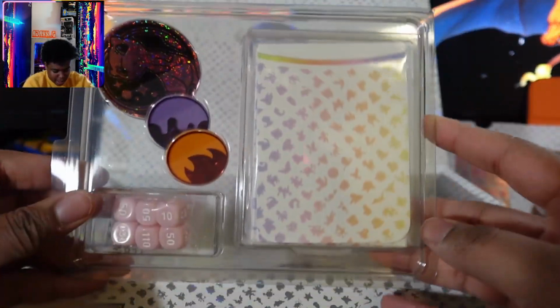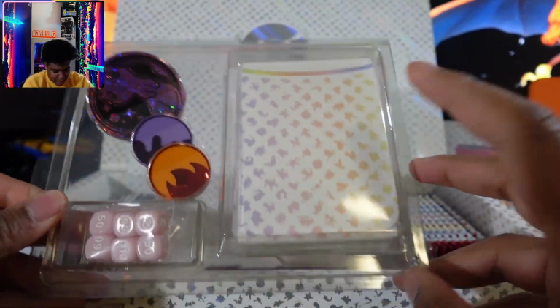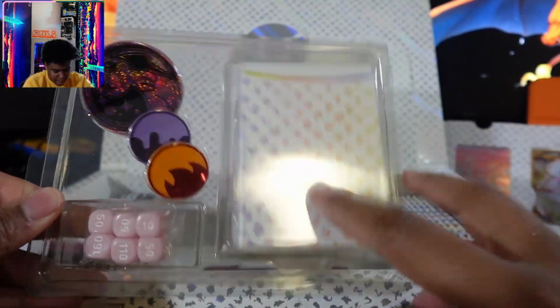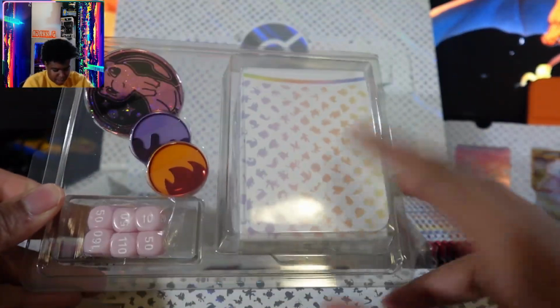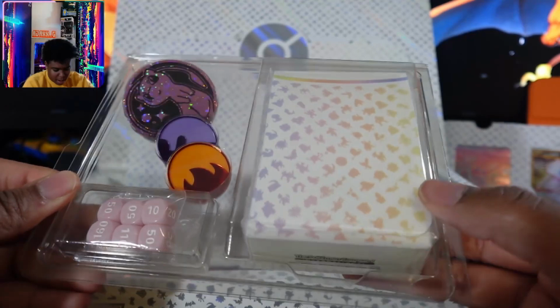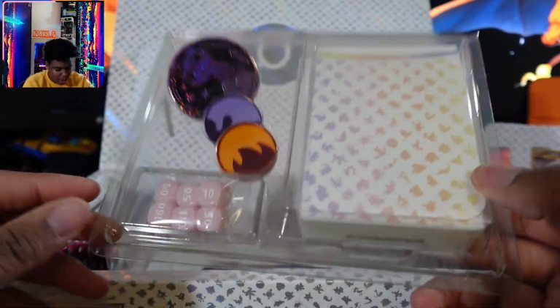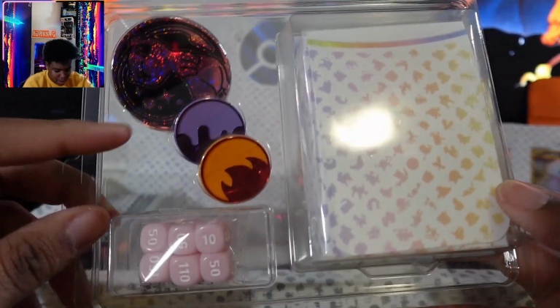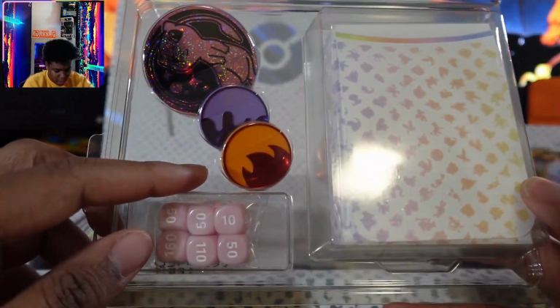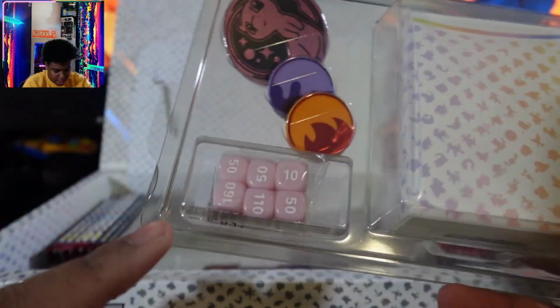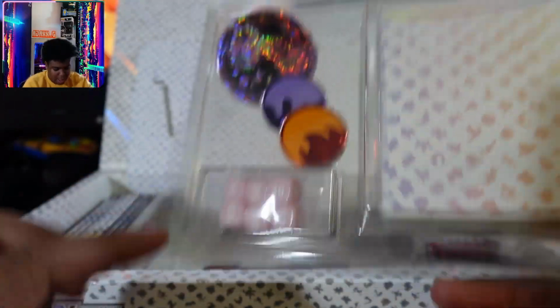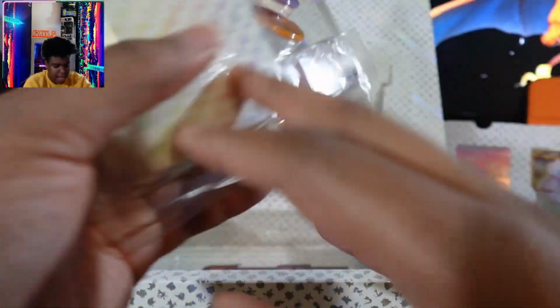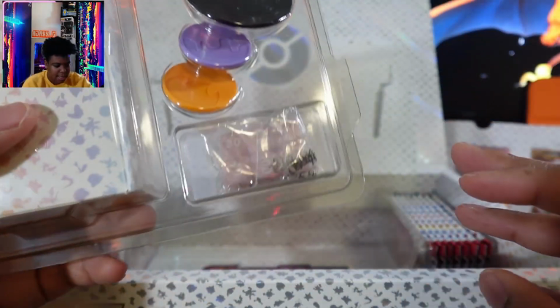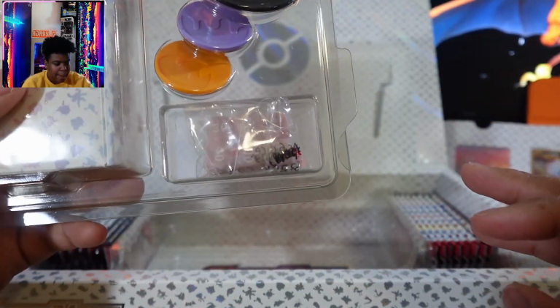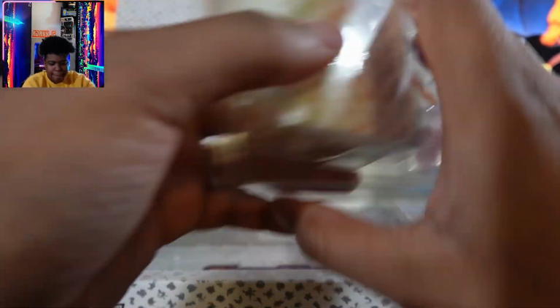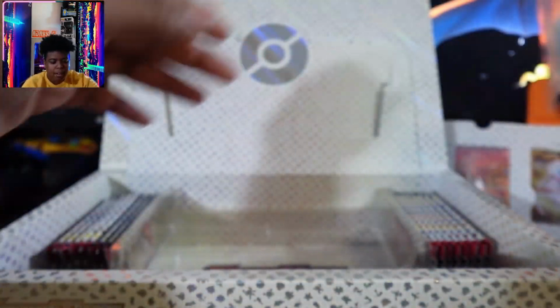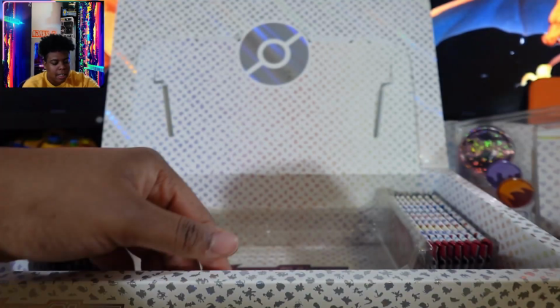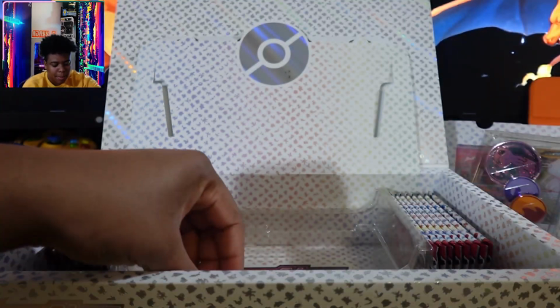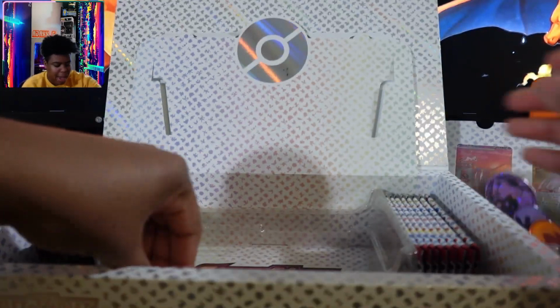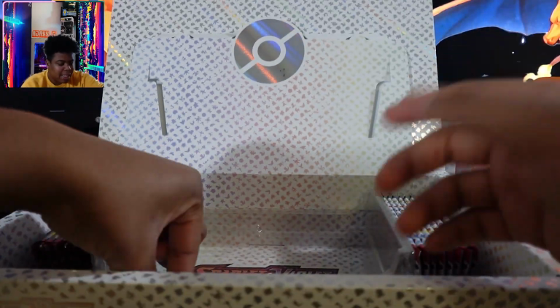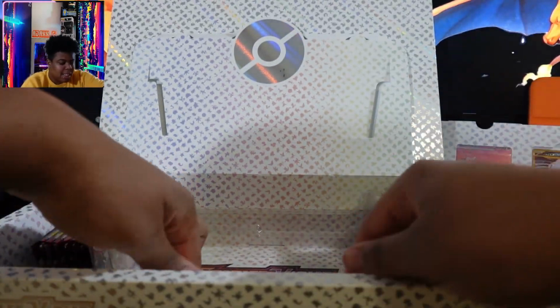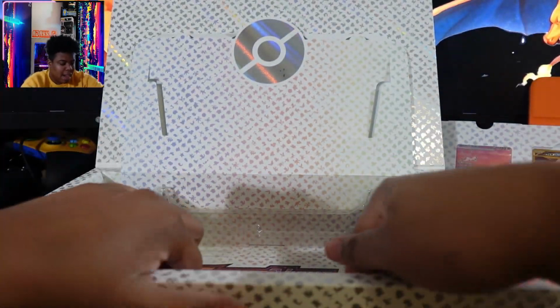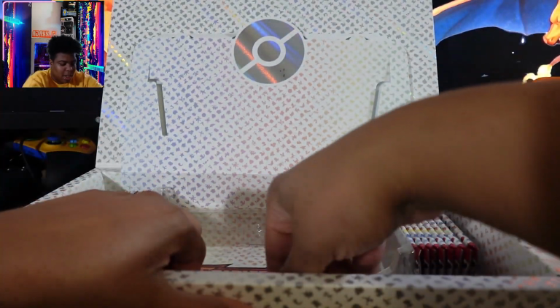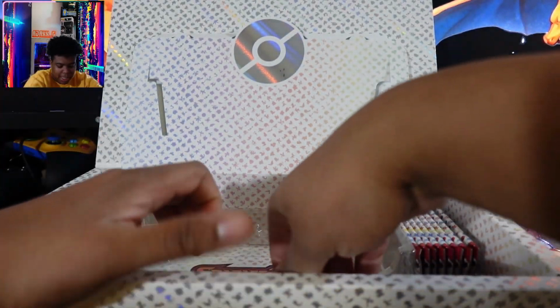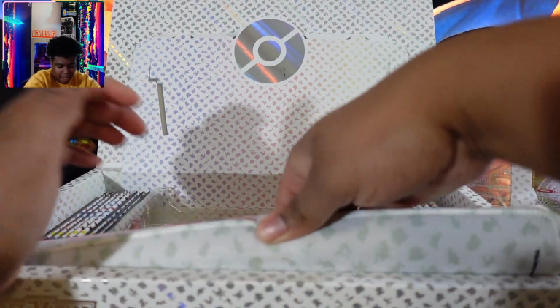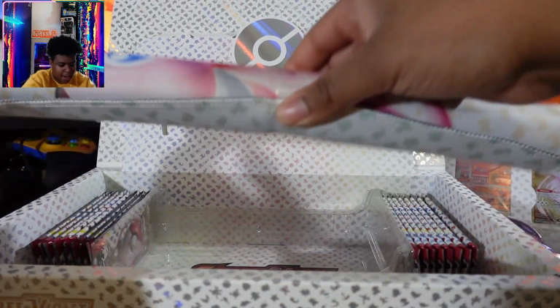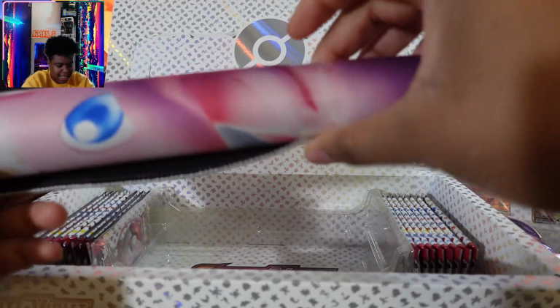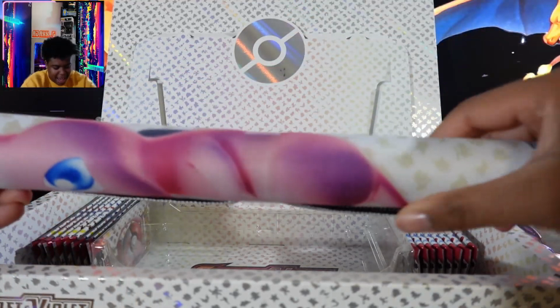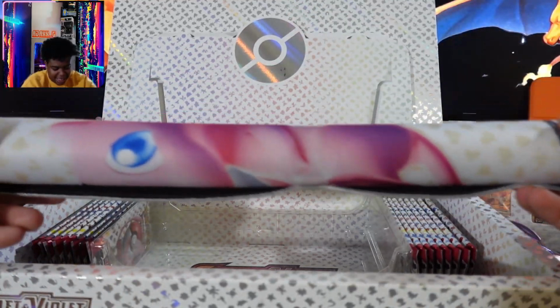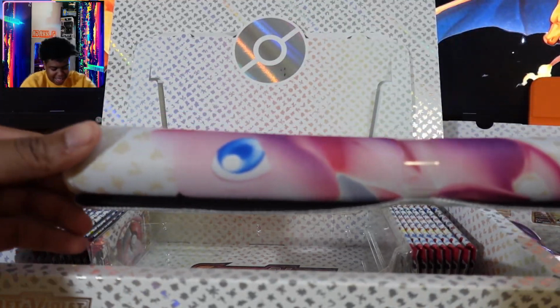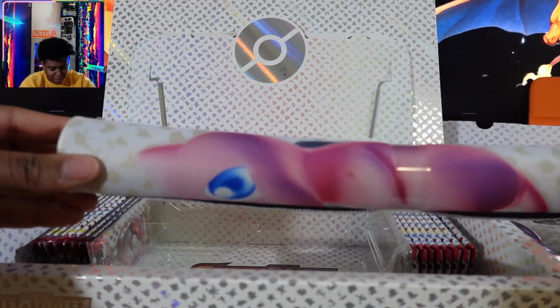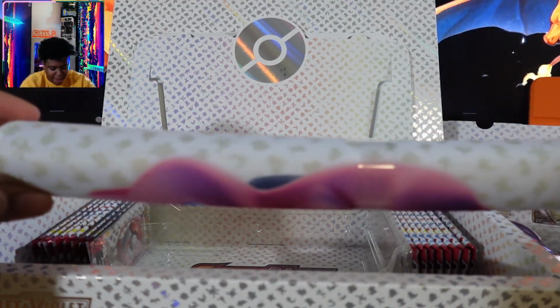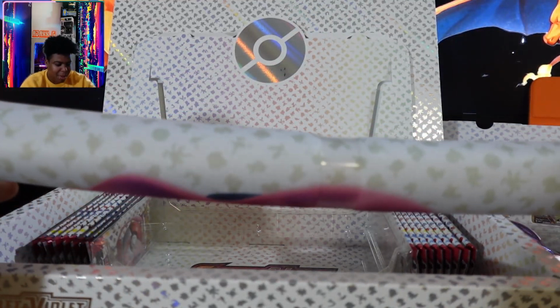This comes with the playing card holder. These are the coins that you get and this is the dice. Some of you may have already seen this, so I don't want to go in depth into what everything is.